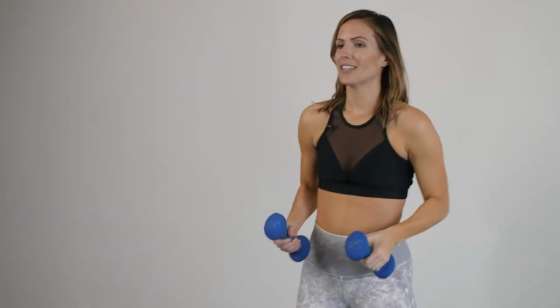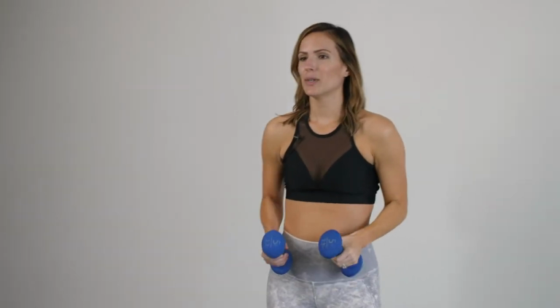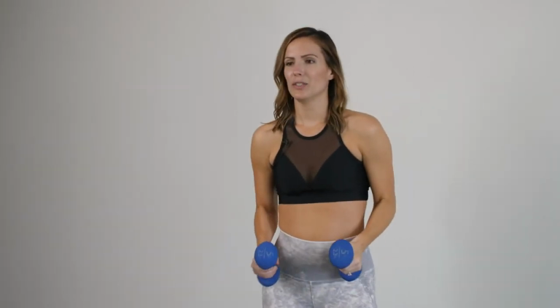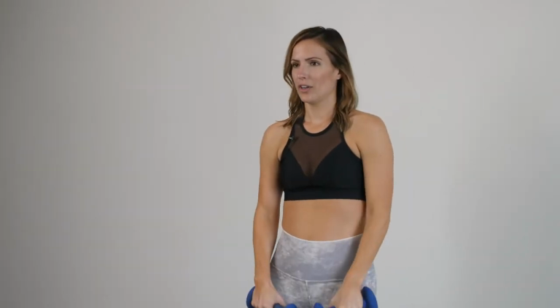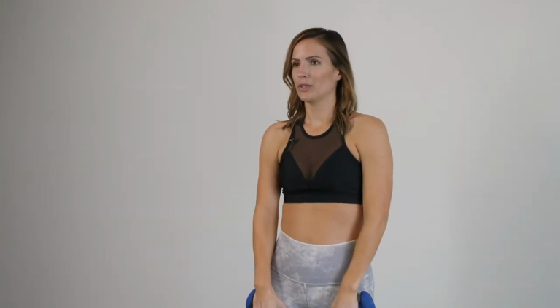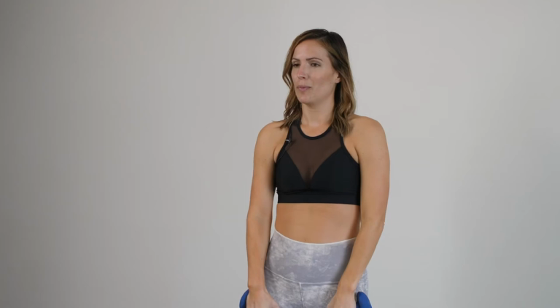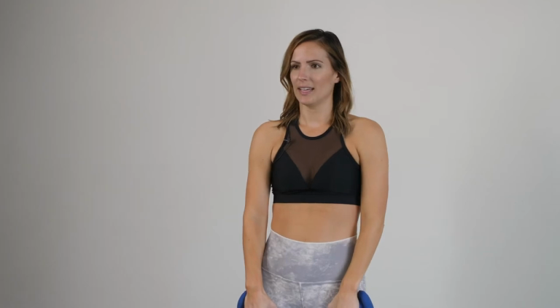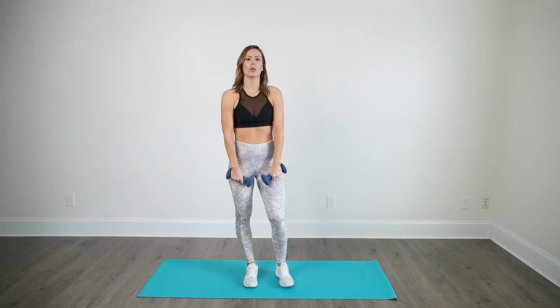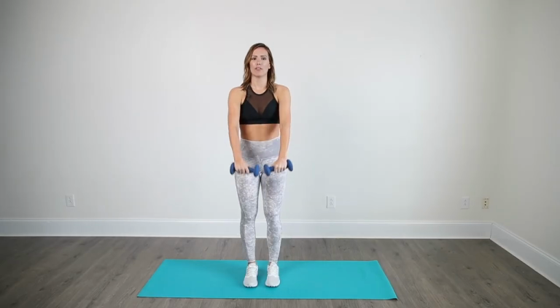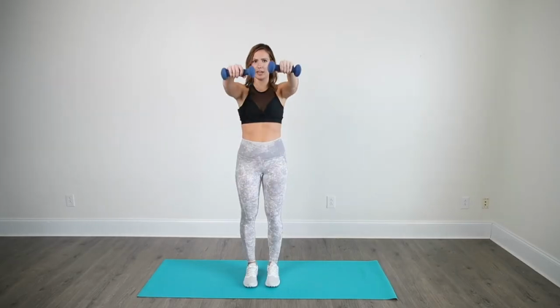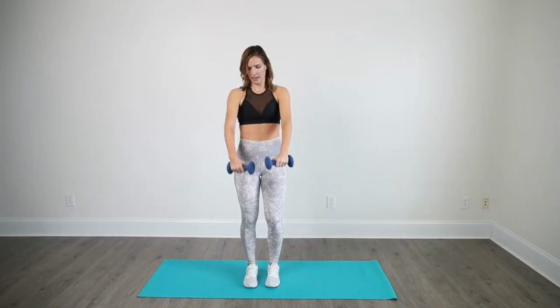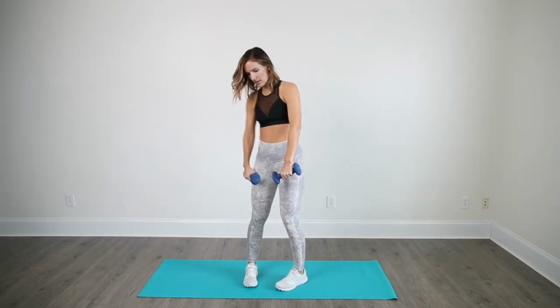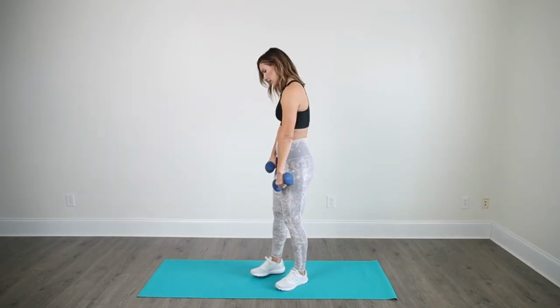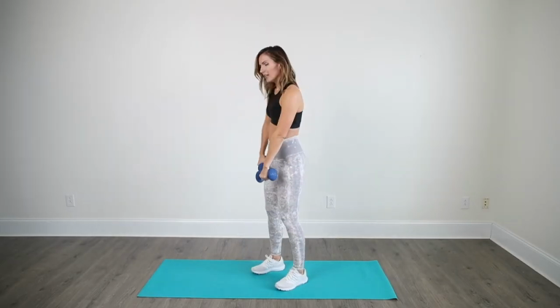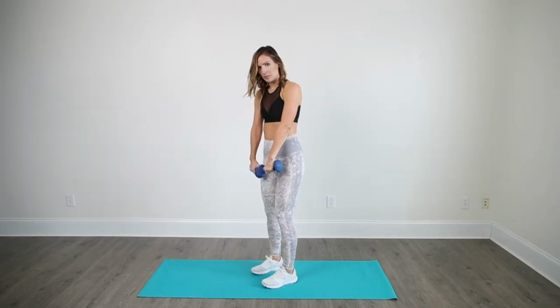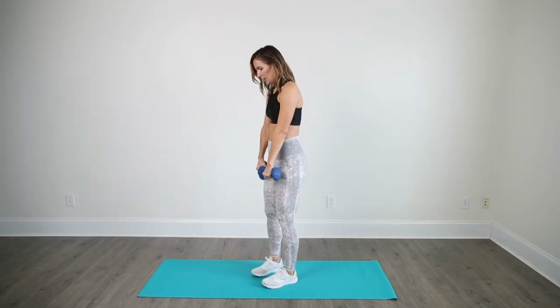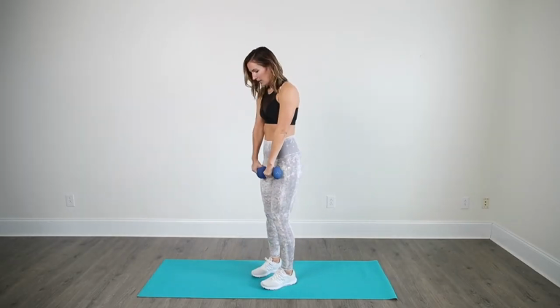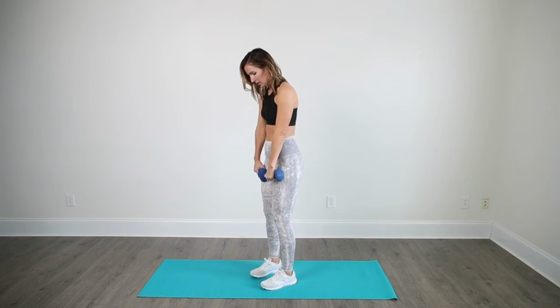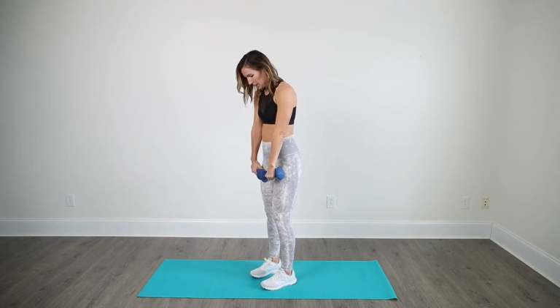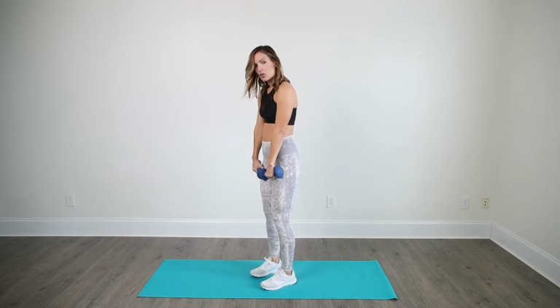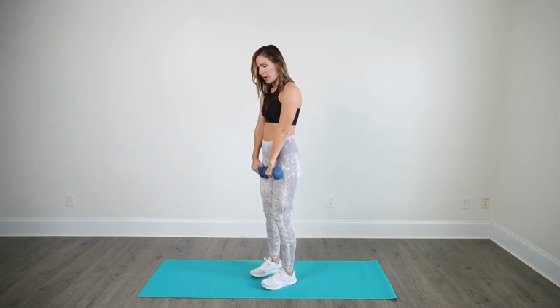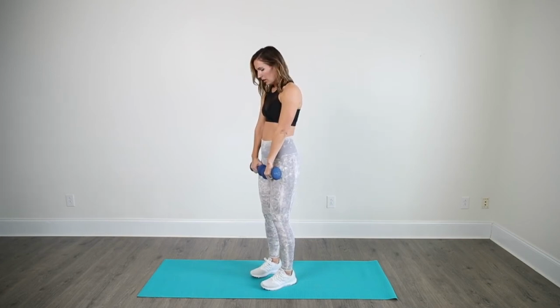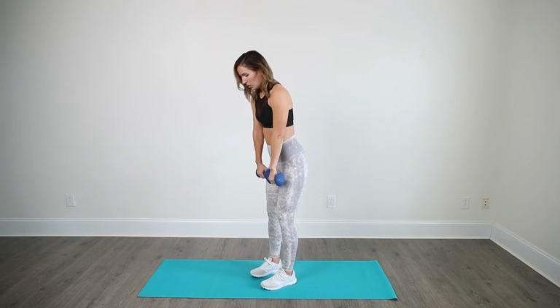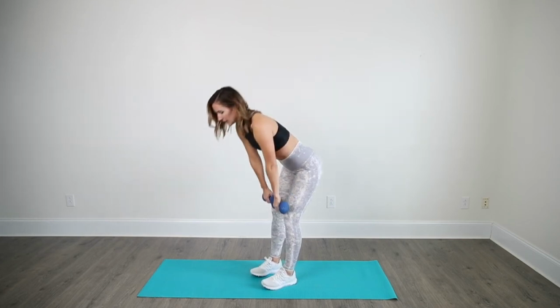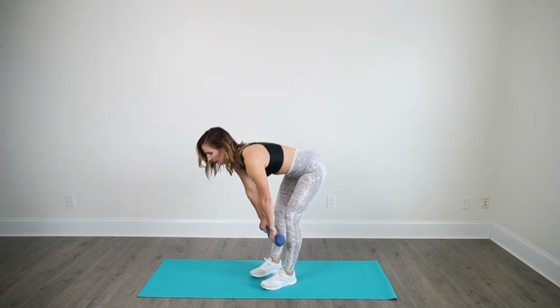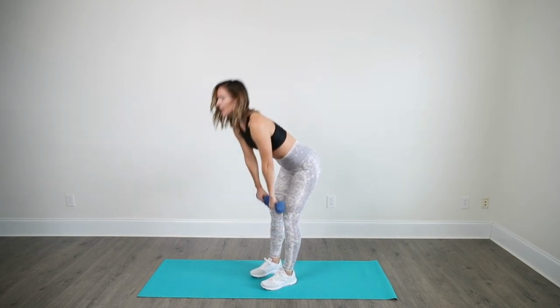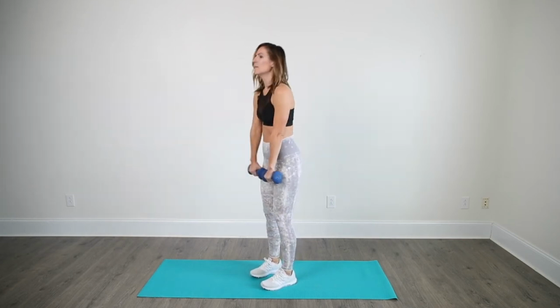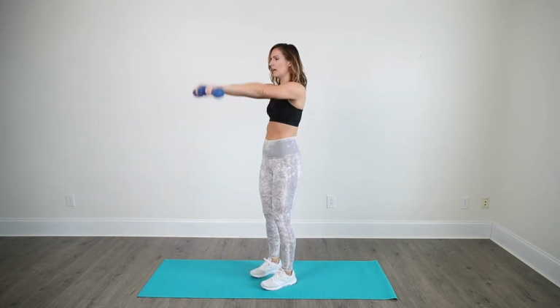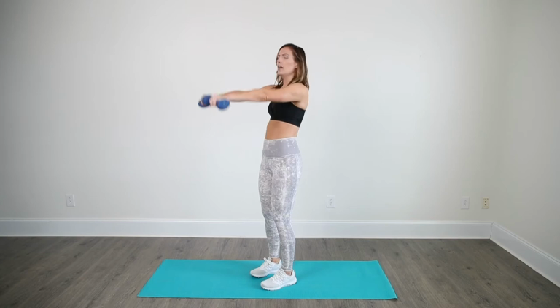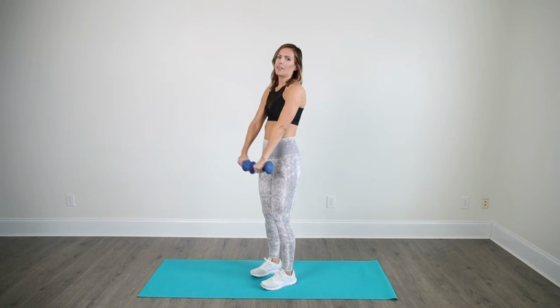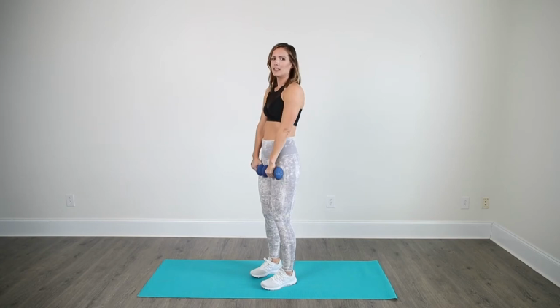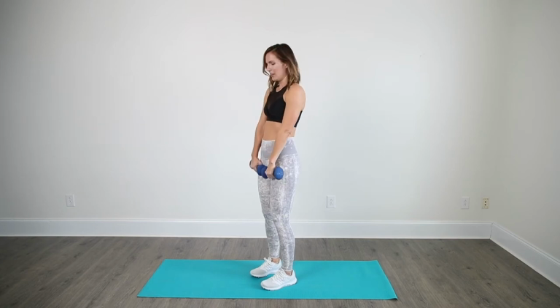So for the next one, we're going to be doing an RDL, which is a Romanian deadlift with a front raise. I'll show you from the side here. Feet shoulder width apart — I'm going to roll the weights down the legs, come up and raise. 10 of those.